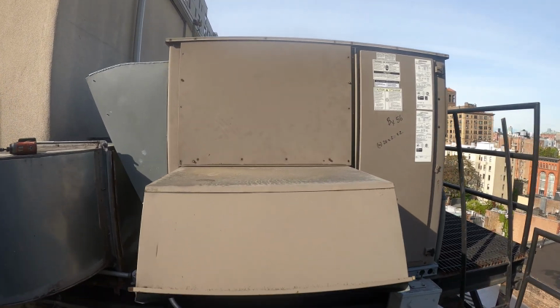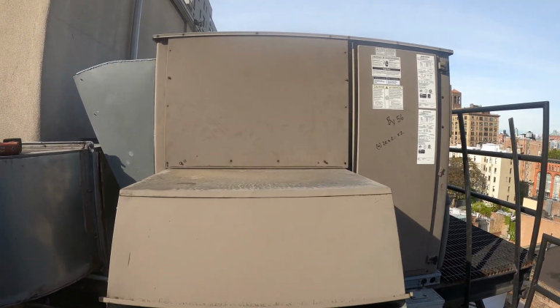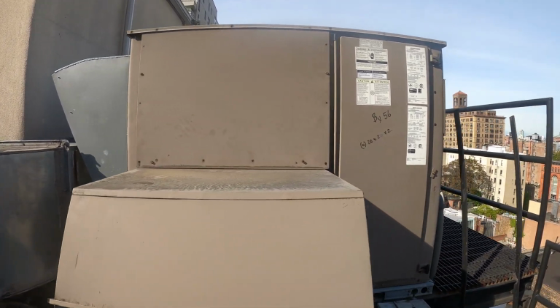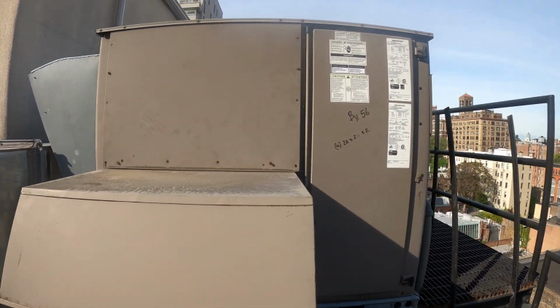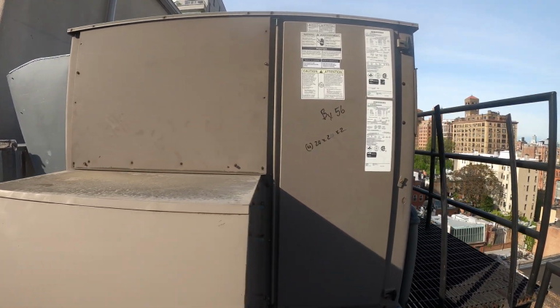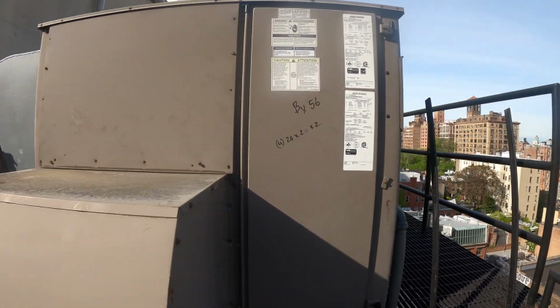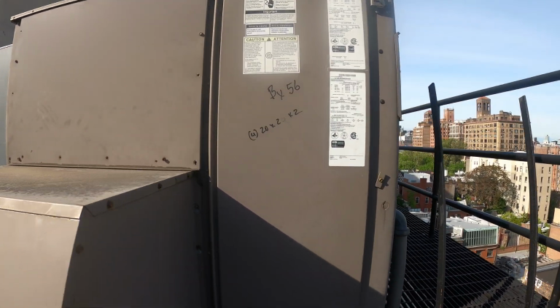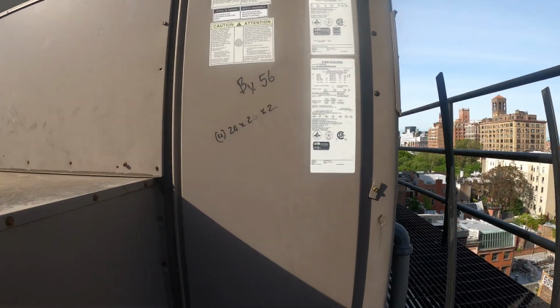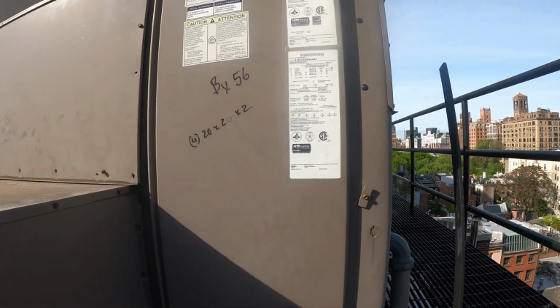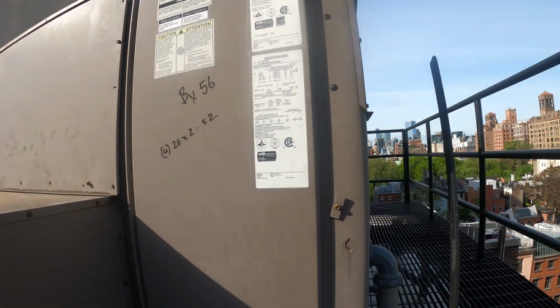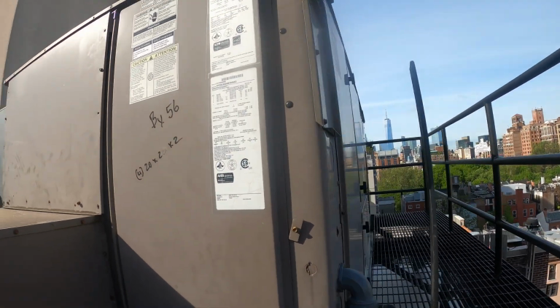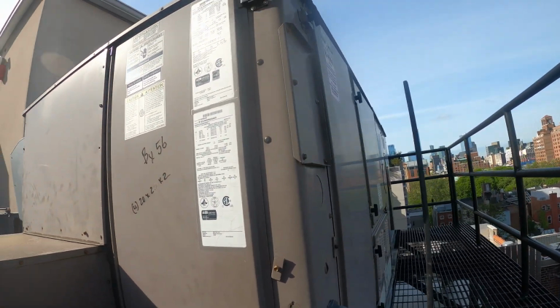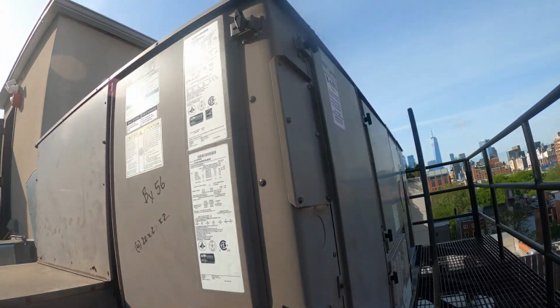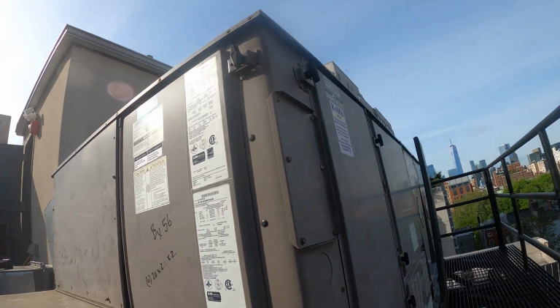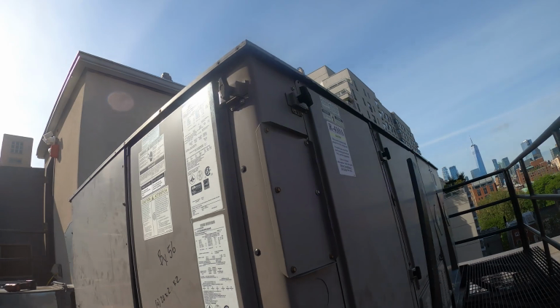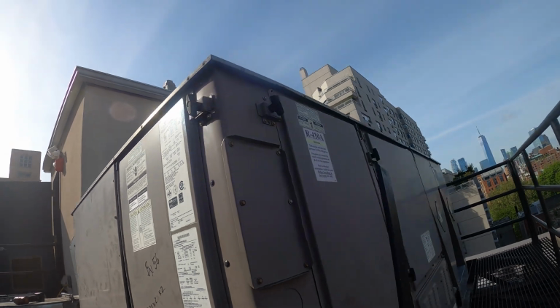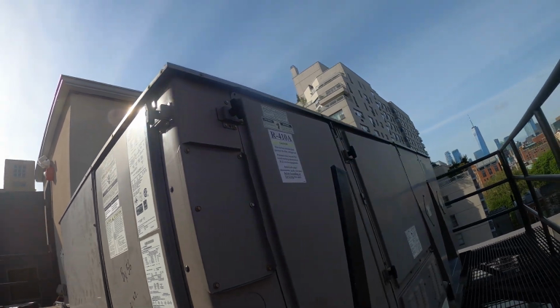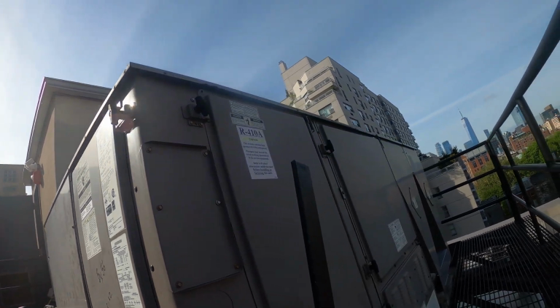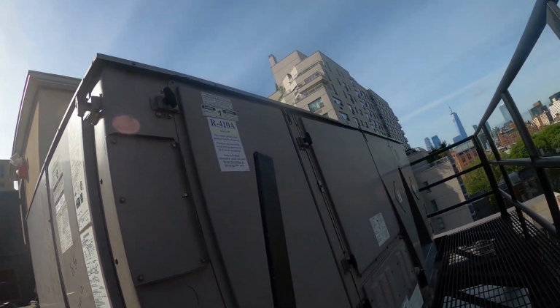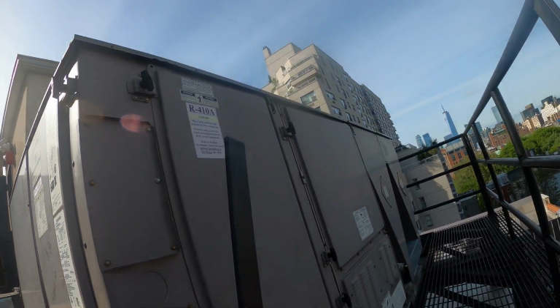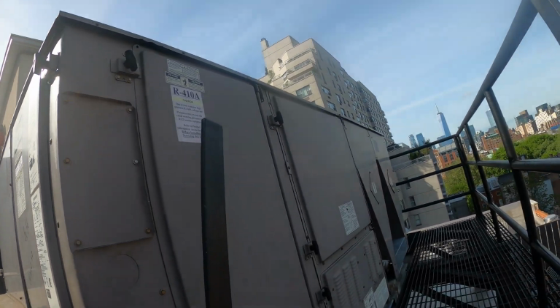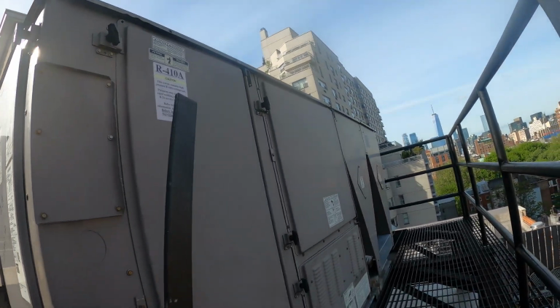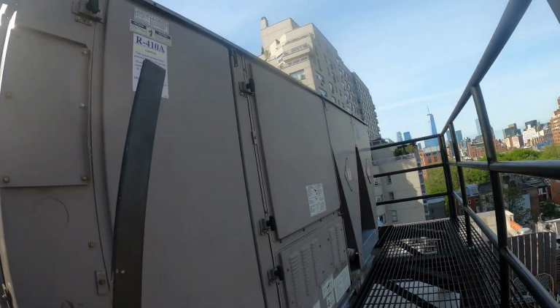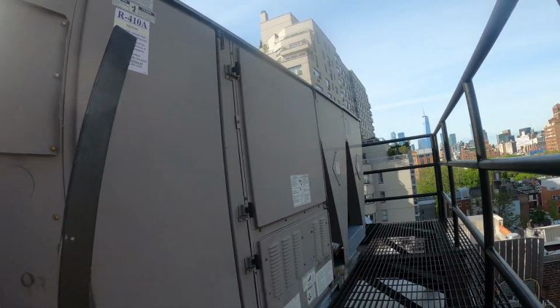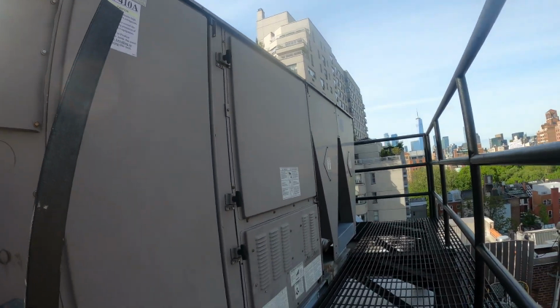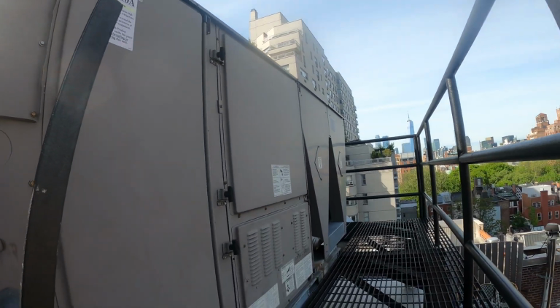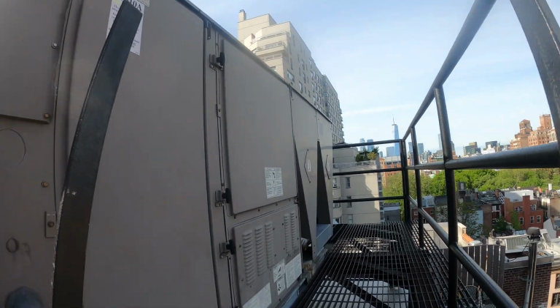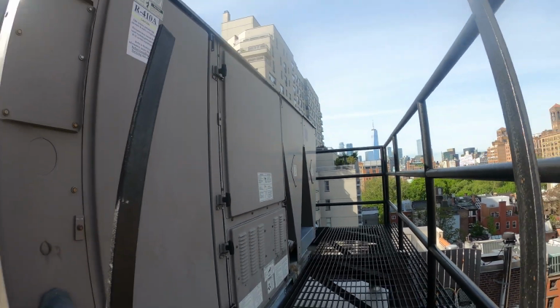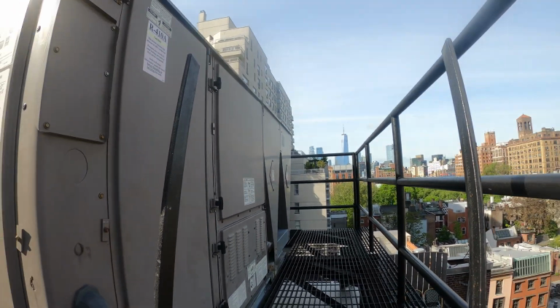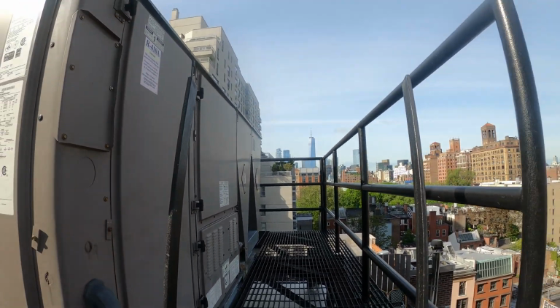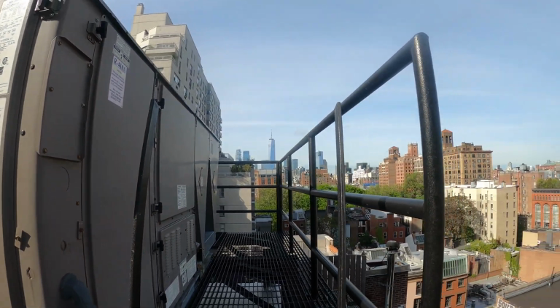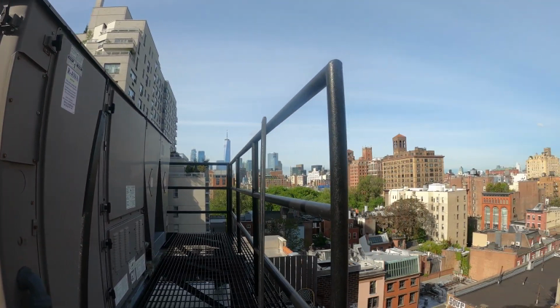Hello everyone and welcome to Jumper Man Tech where we specialize in HVAC for DIY. Today we have a follow-up video for this York package unit.